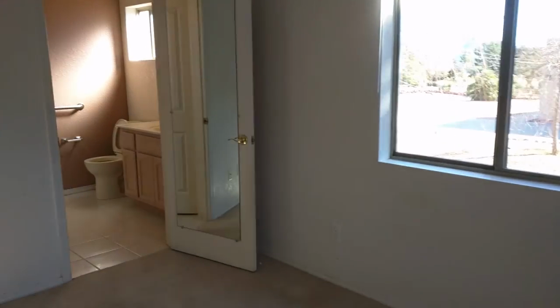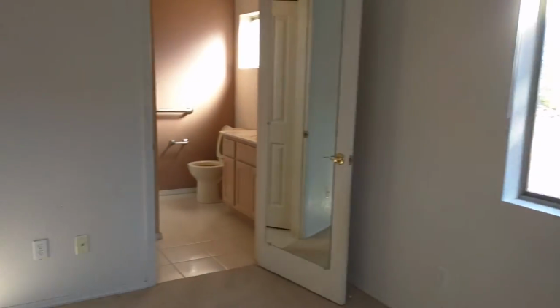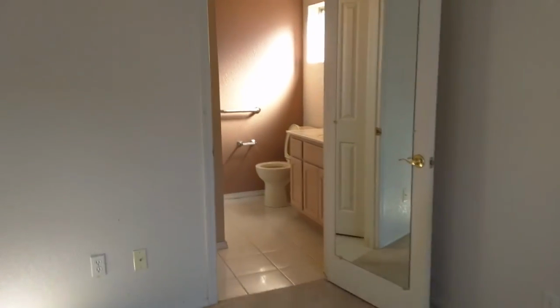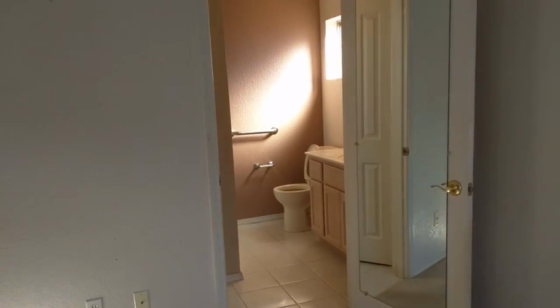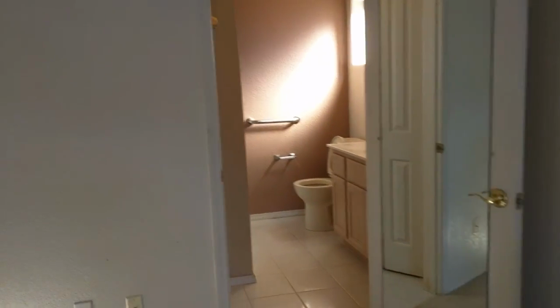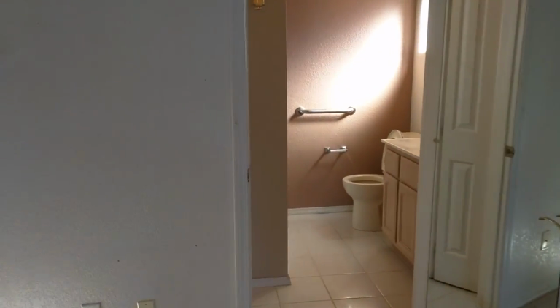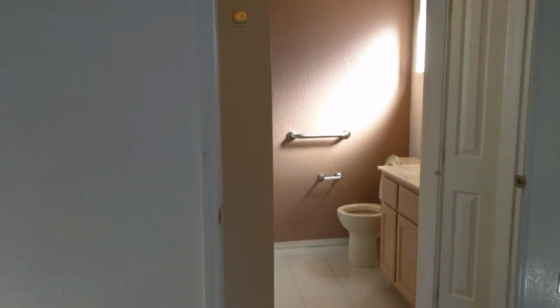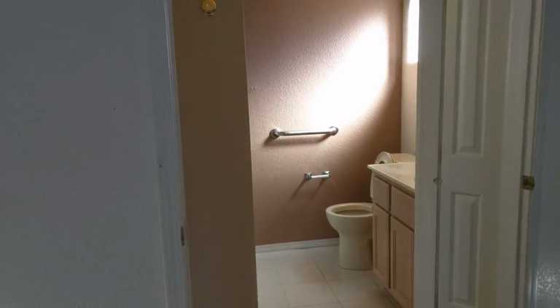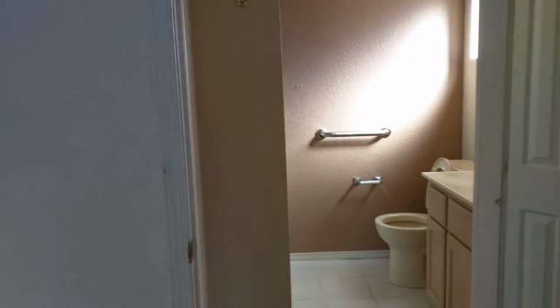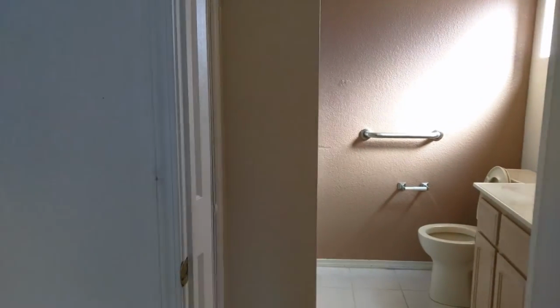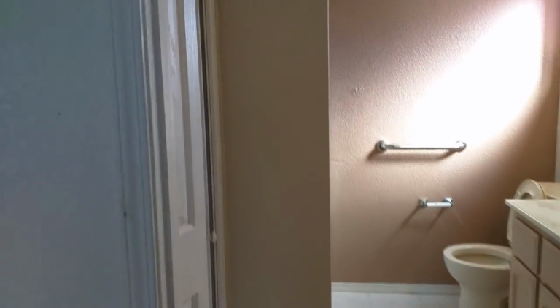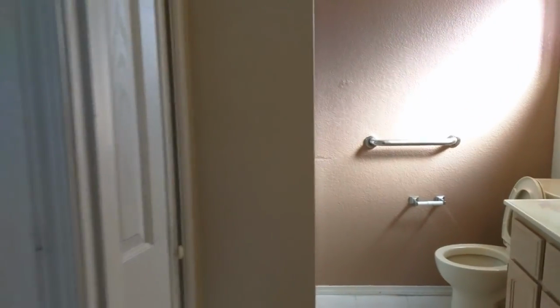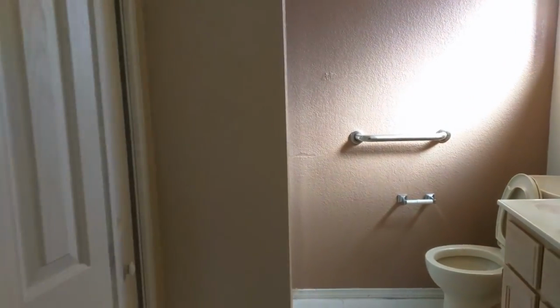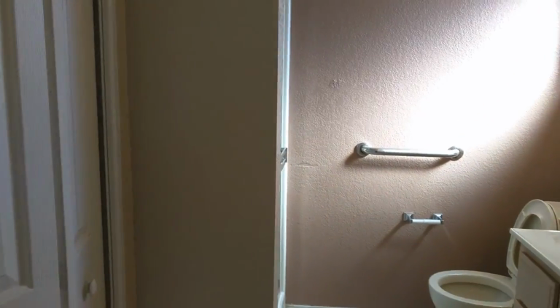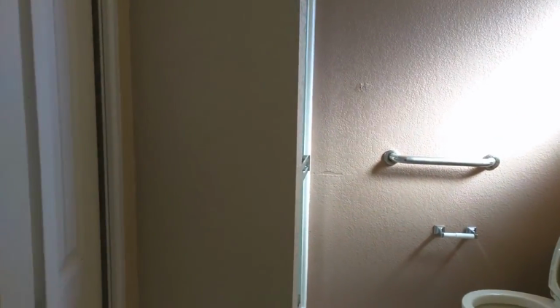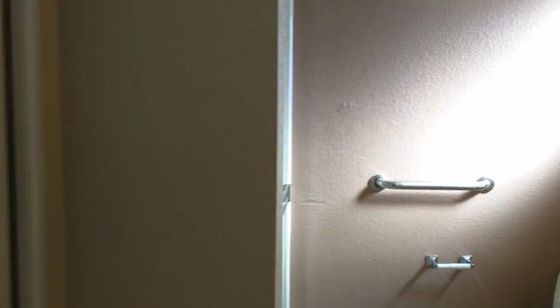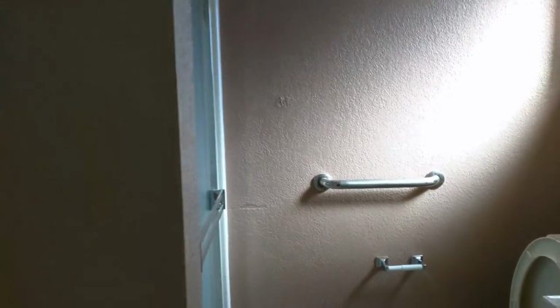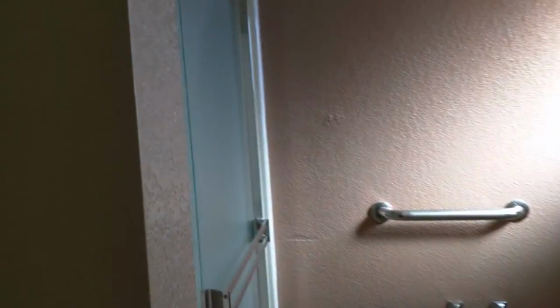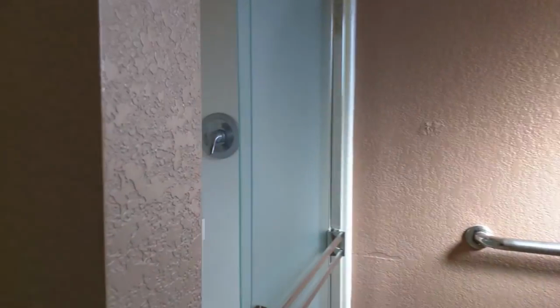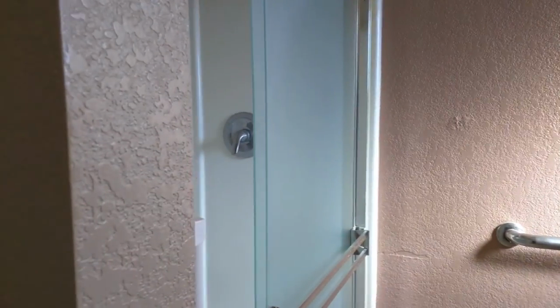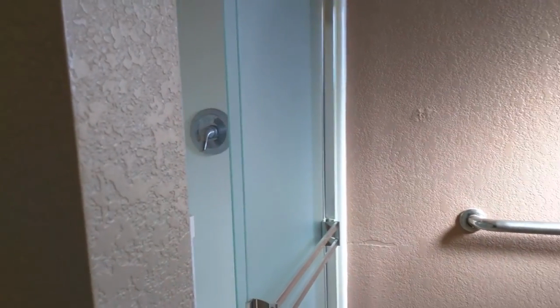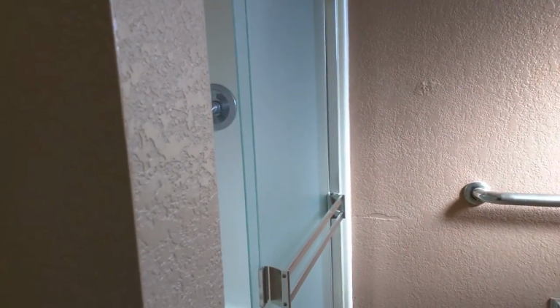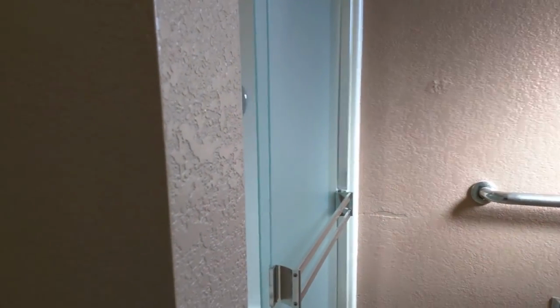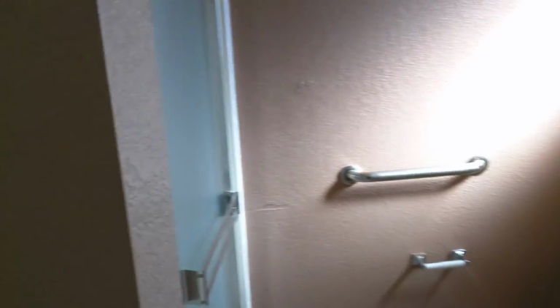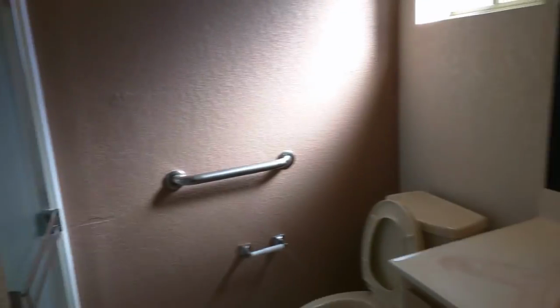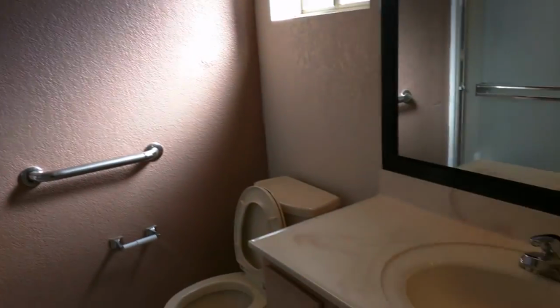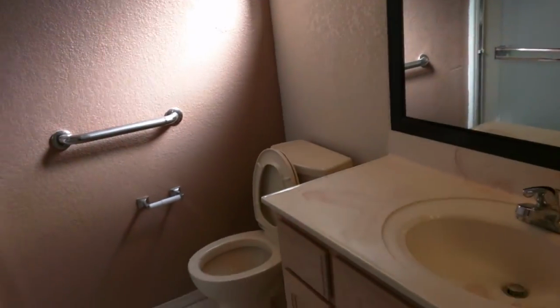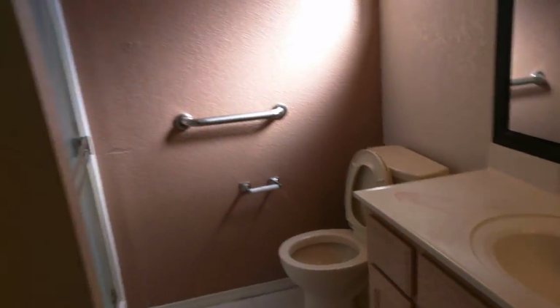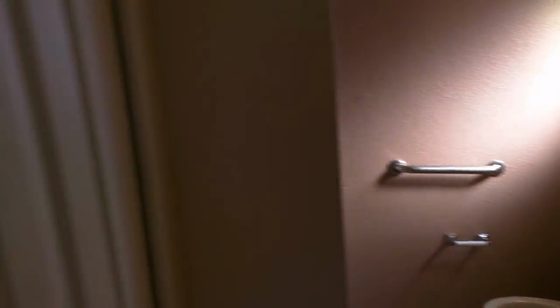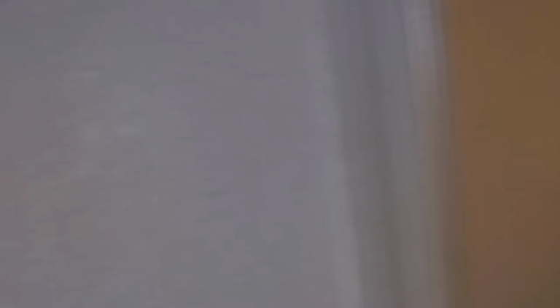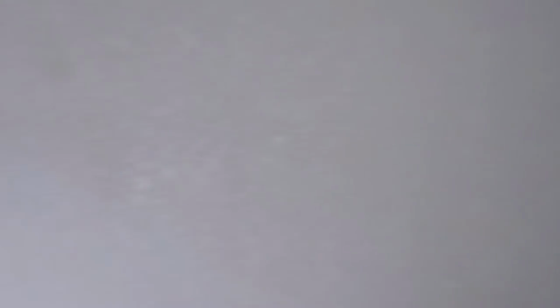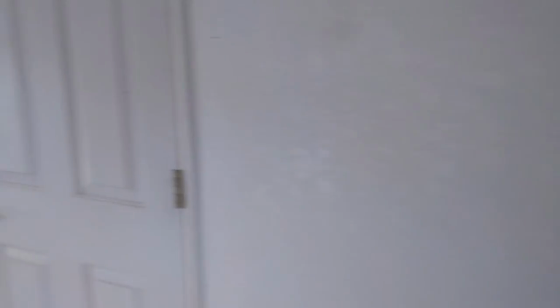This would be the master bedroom. The other two bedrooms are on the other side of the house. The master bath has a shower and one sink.